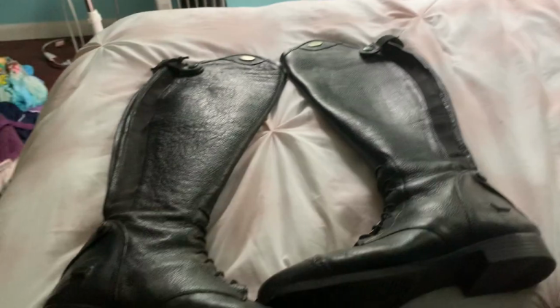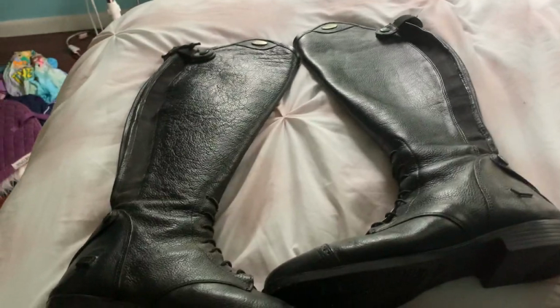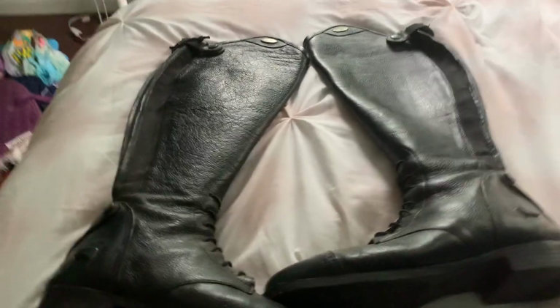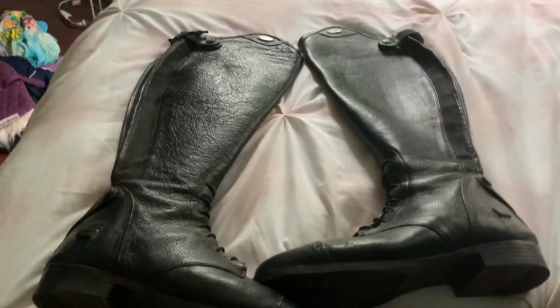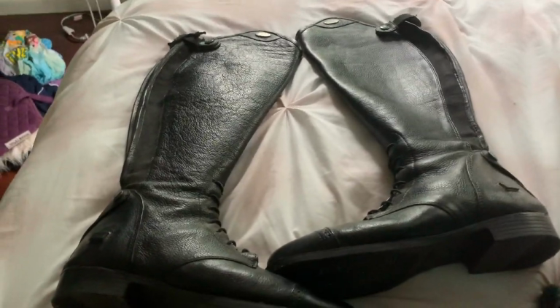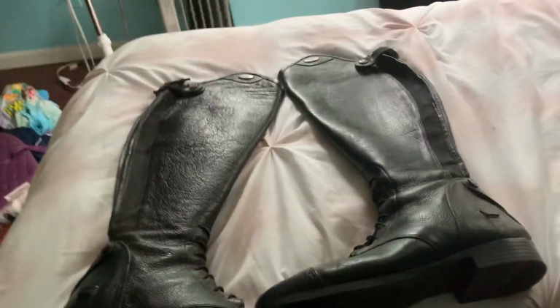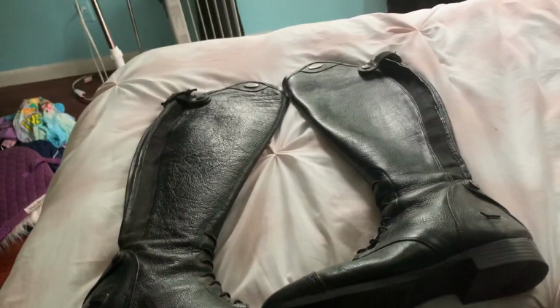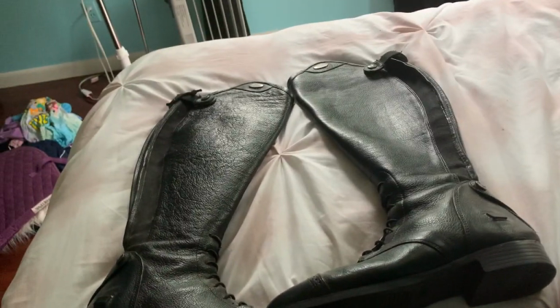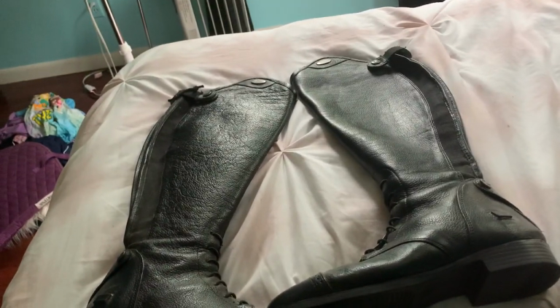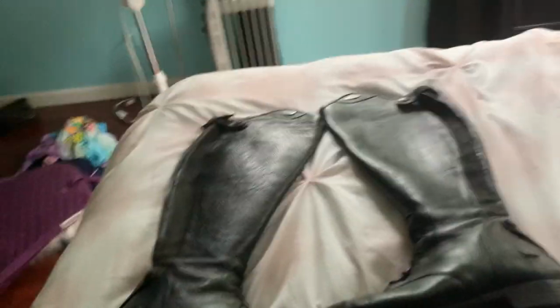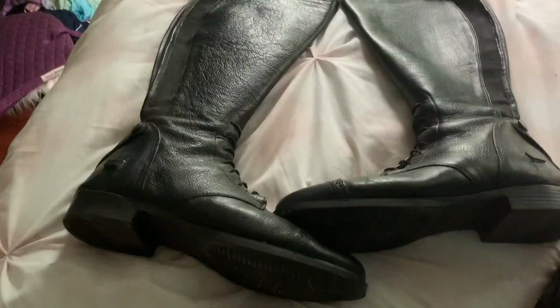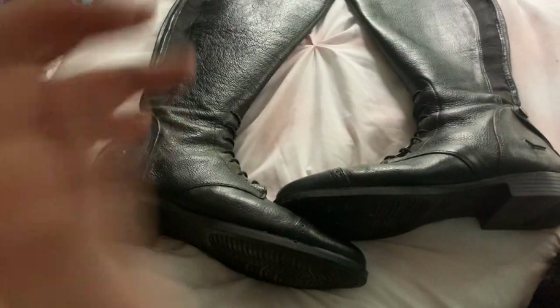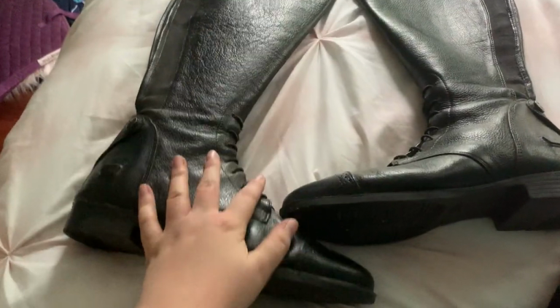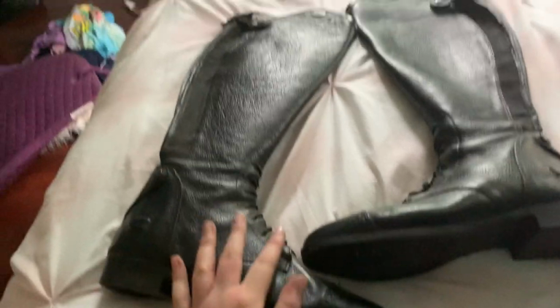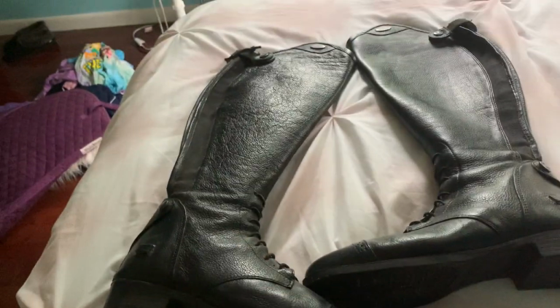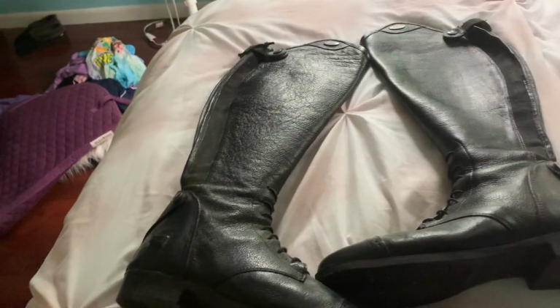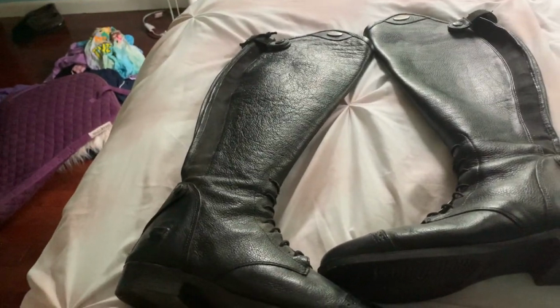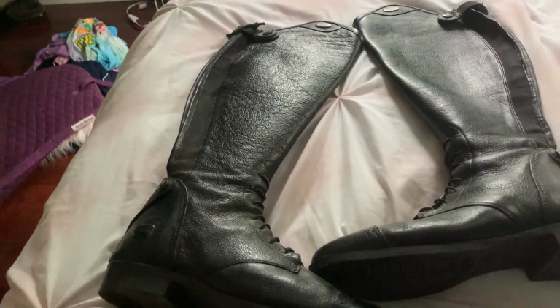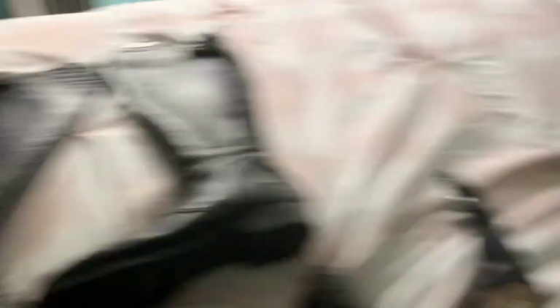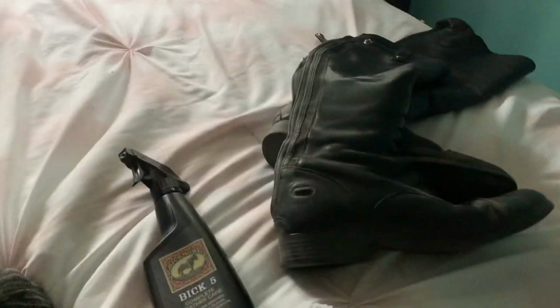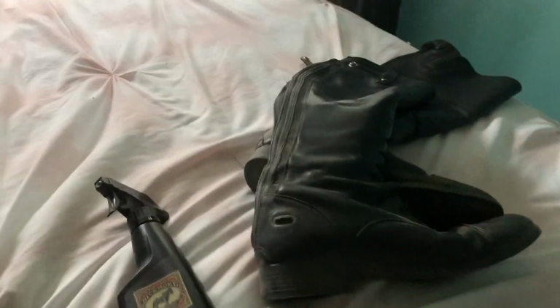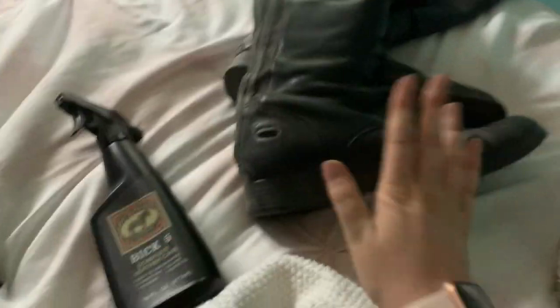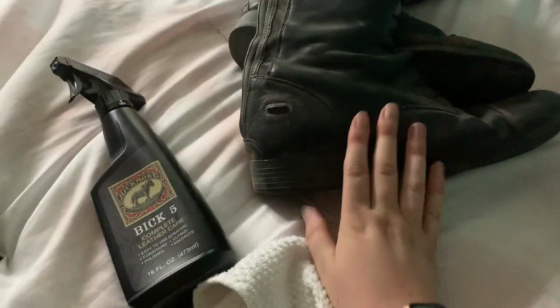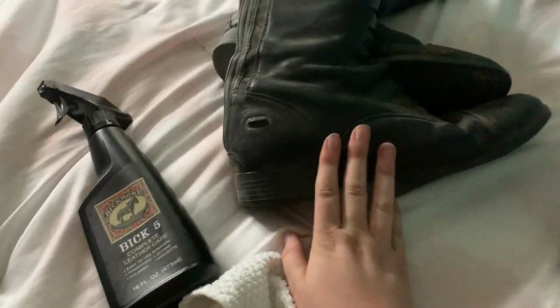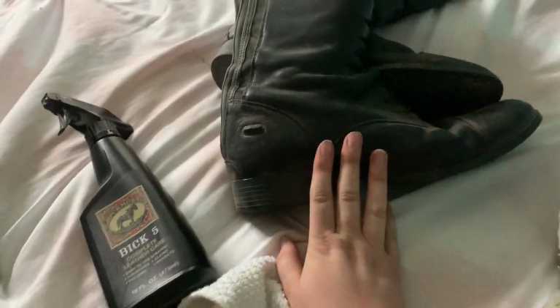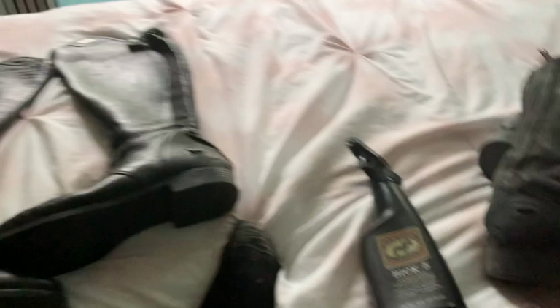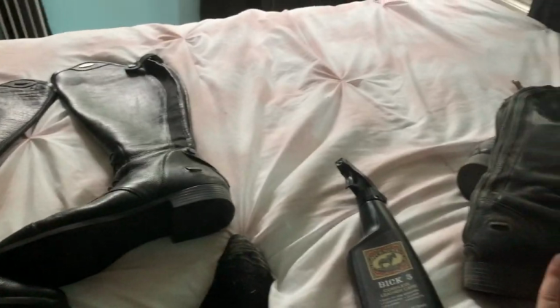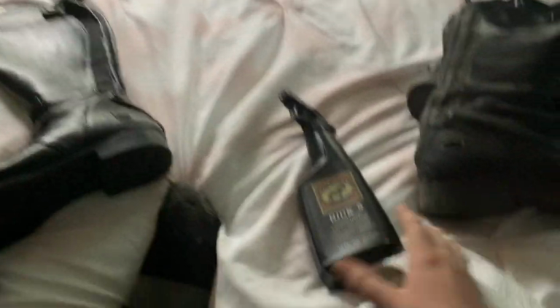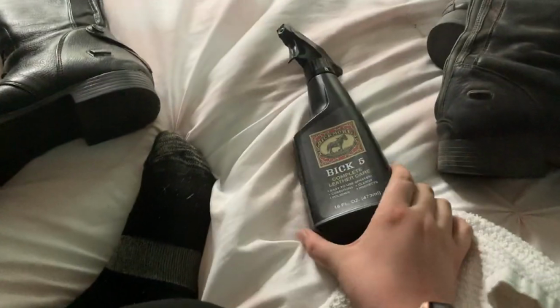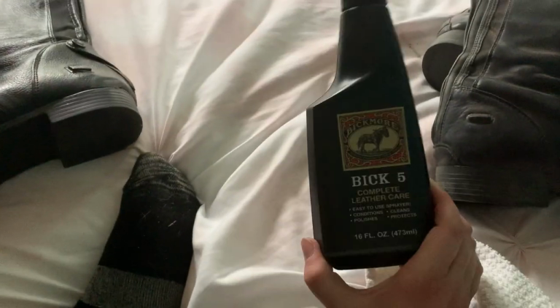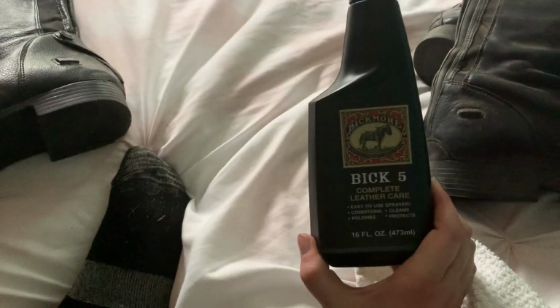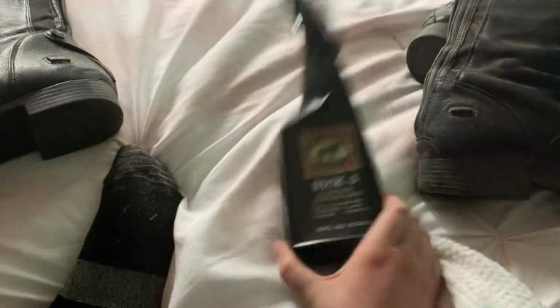Hey guys! Long time no see, sorry about that. I wanted to show you my new boots. These are my old ones. I have them both up here because obviously I'm going to clean them.